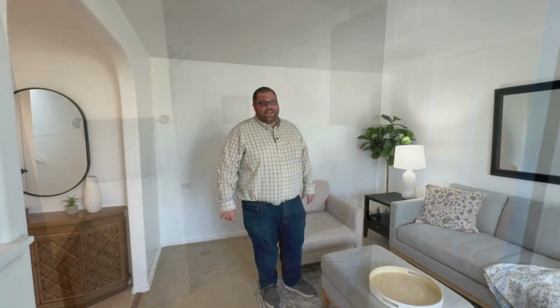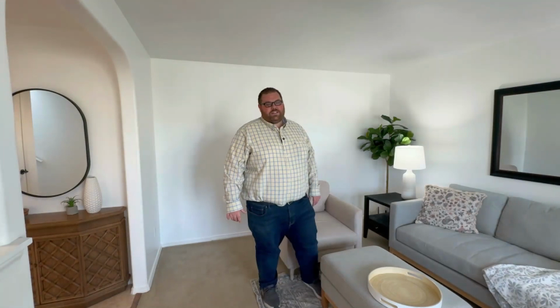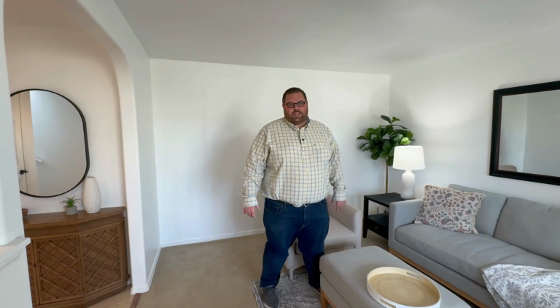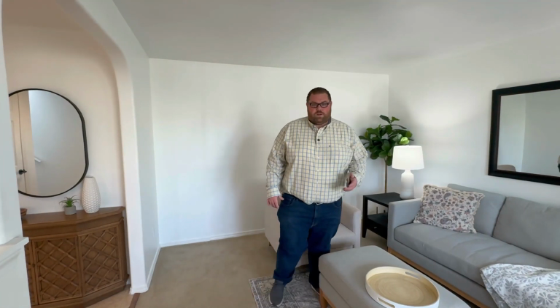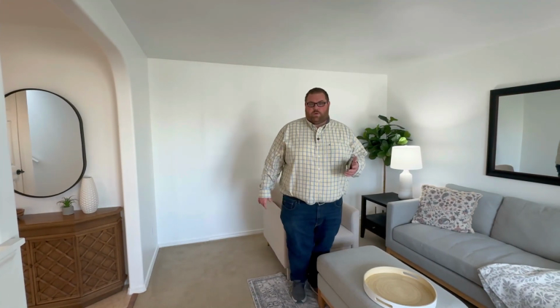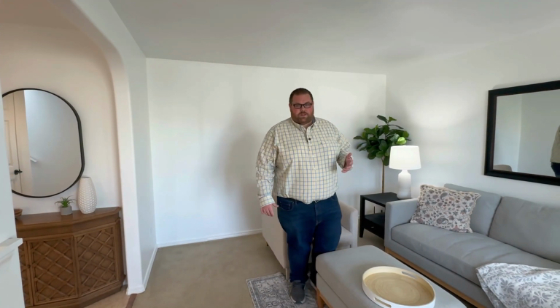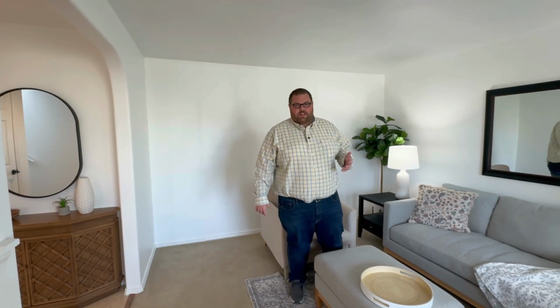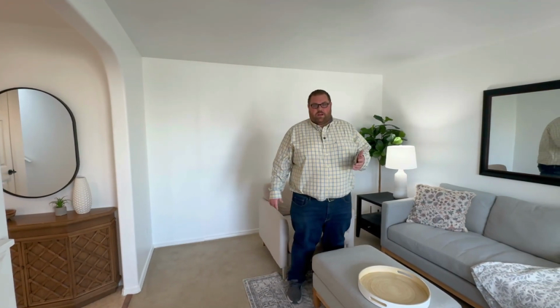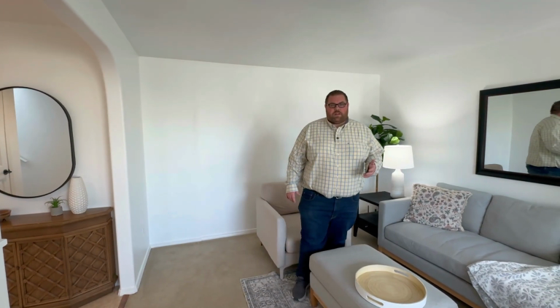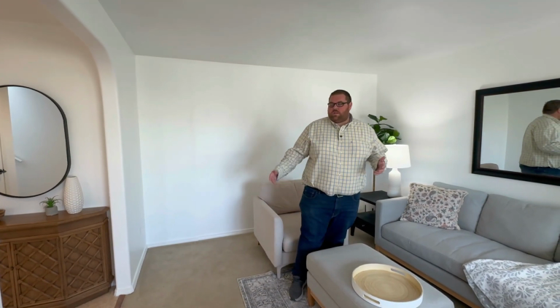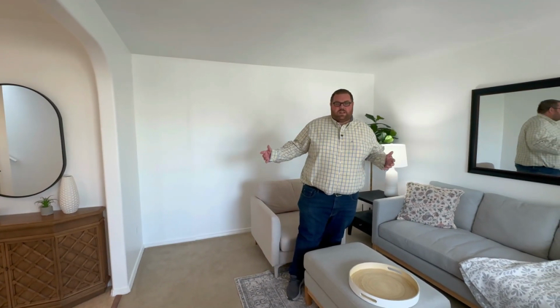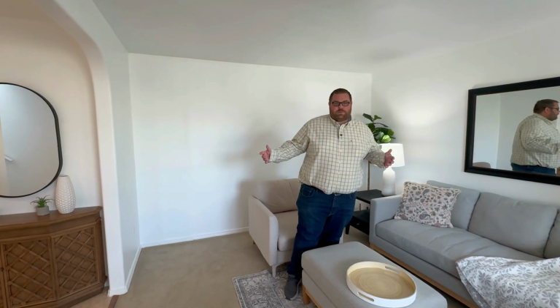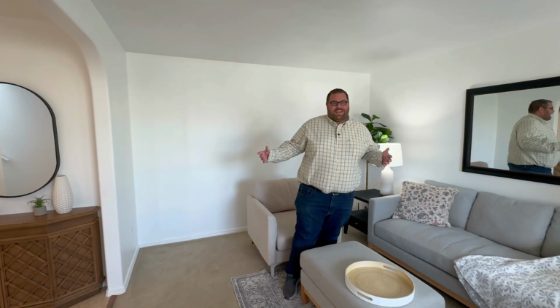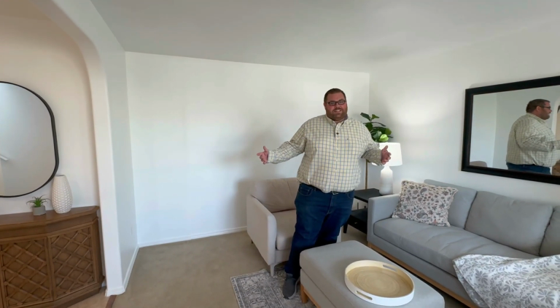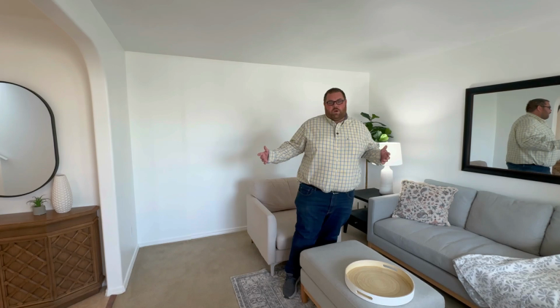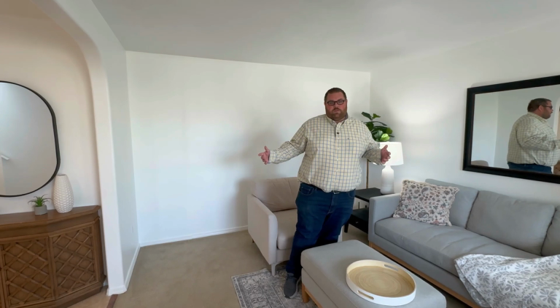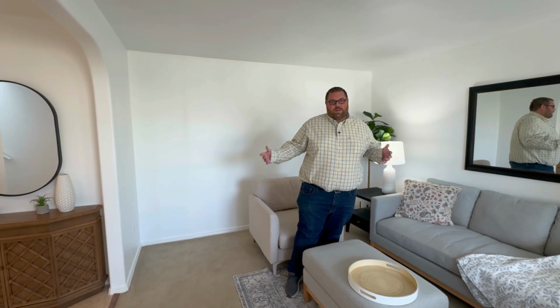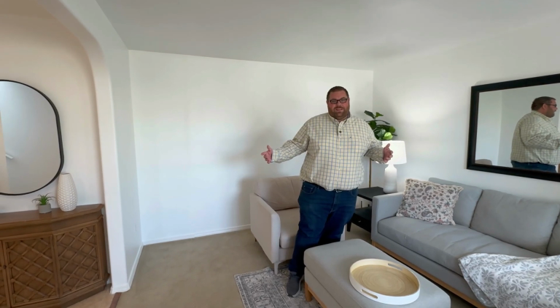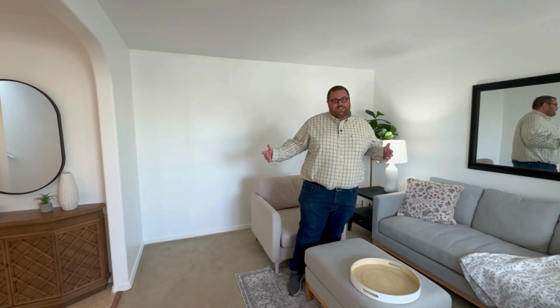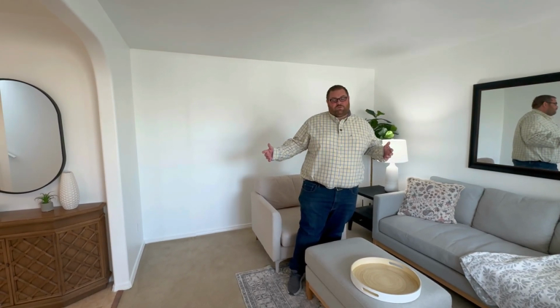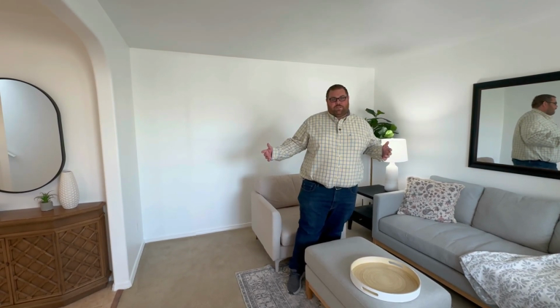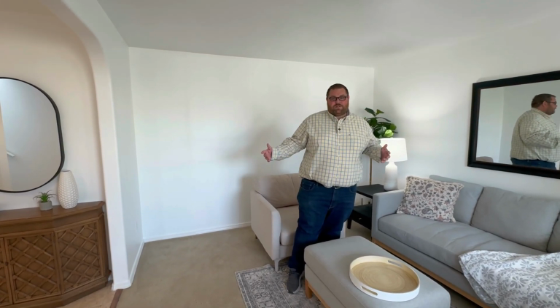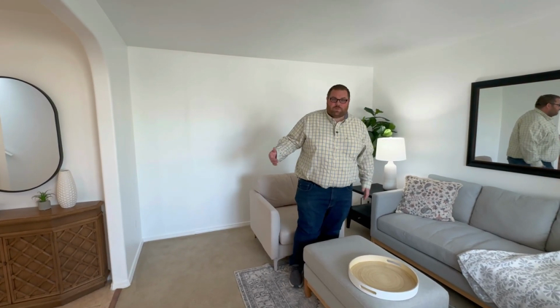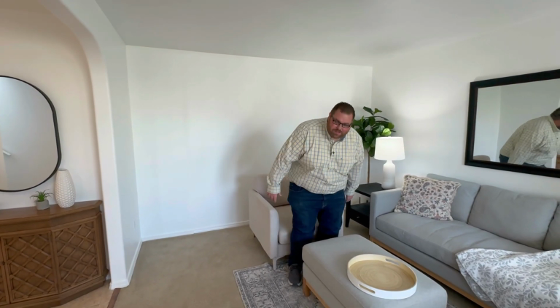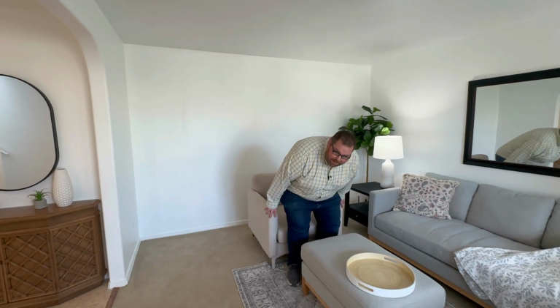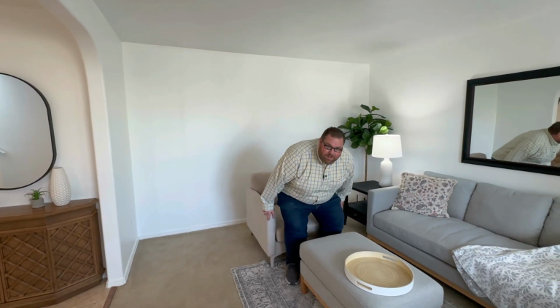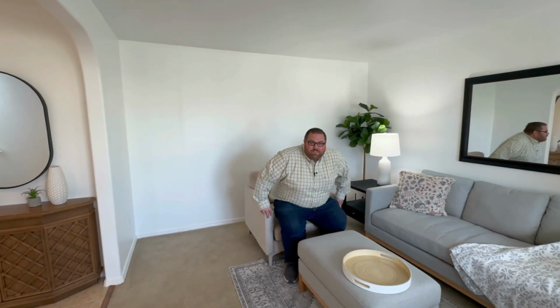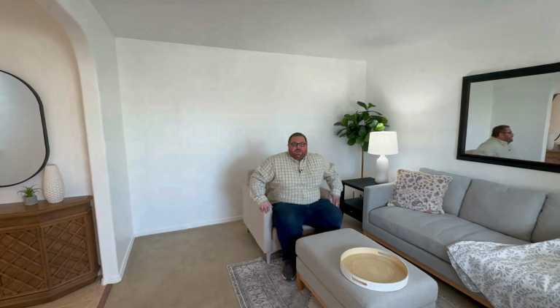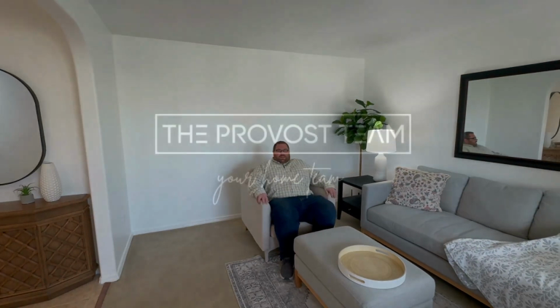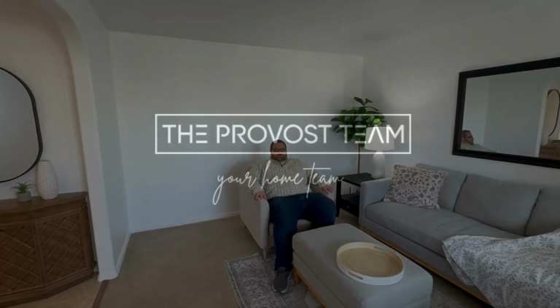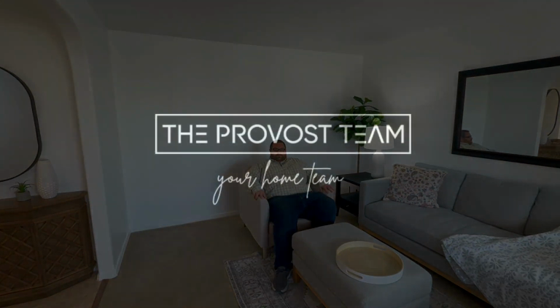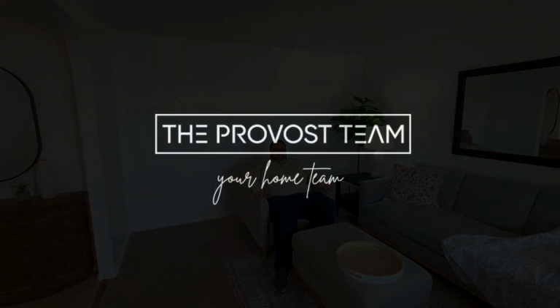As you can see, 123 Northwest Arrow has a lot to offer. Located in College Place and listed at only $429,000, this home is ready for you — so why don't you stop by? We'd love to show it to you.